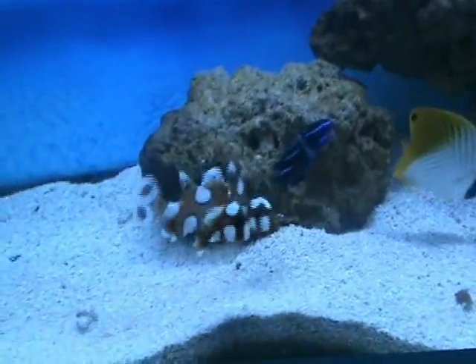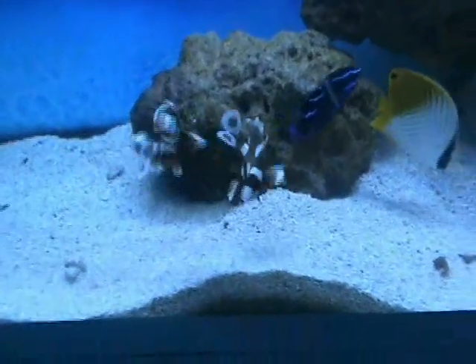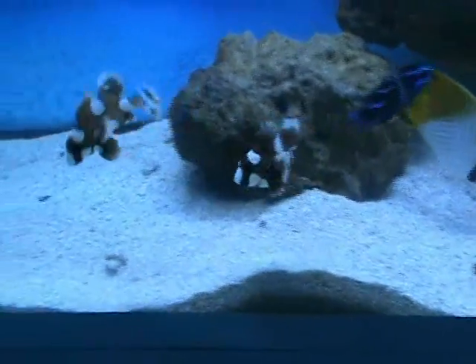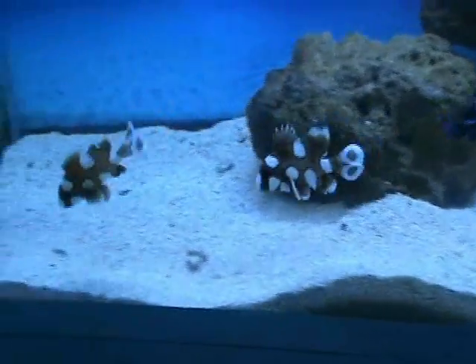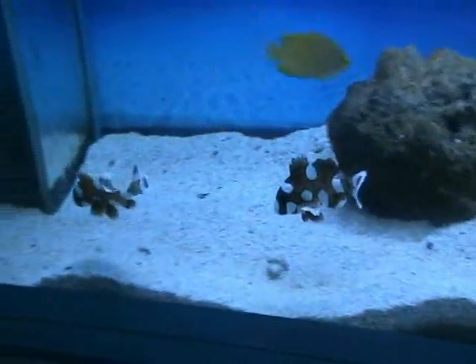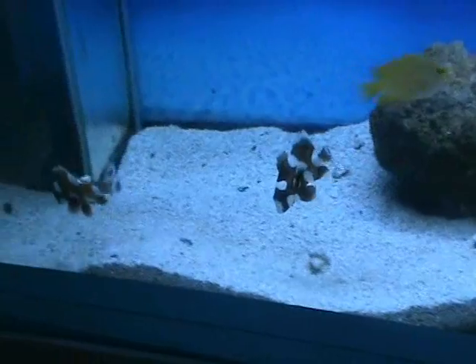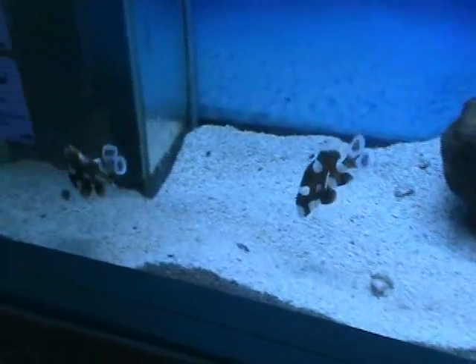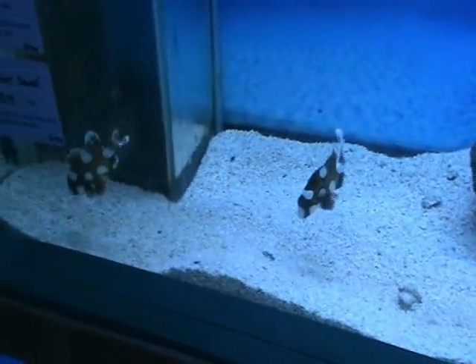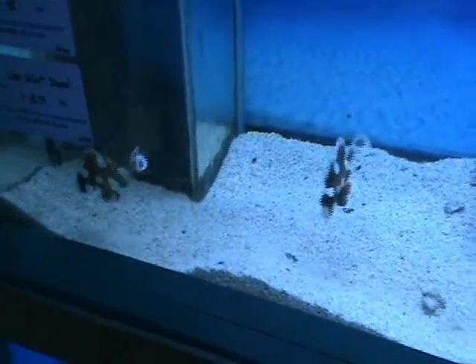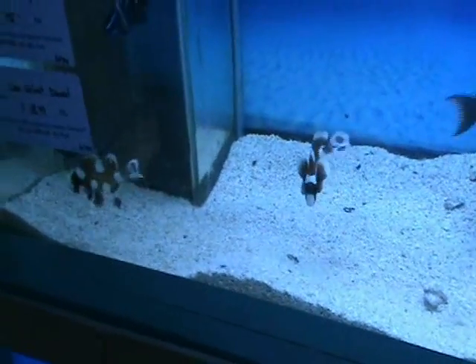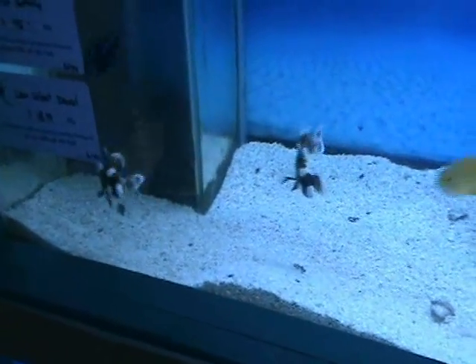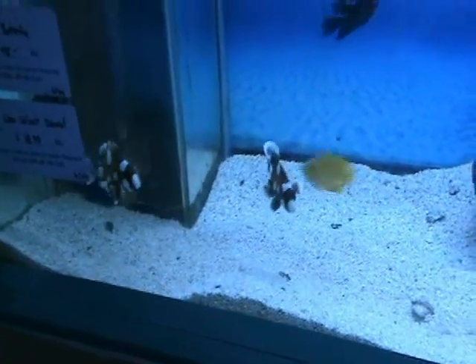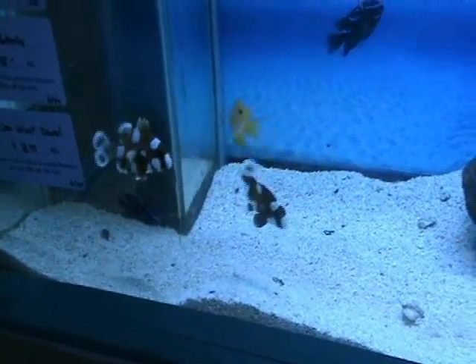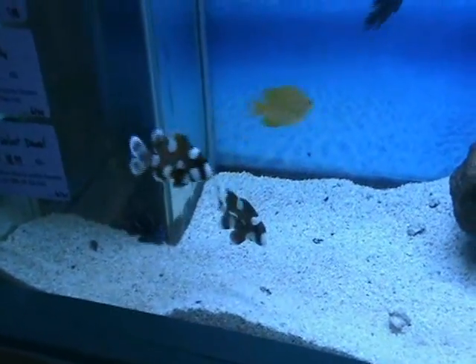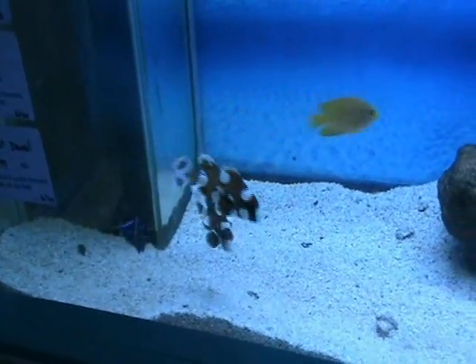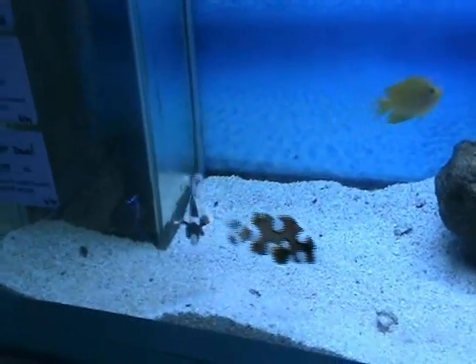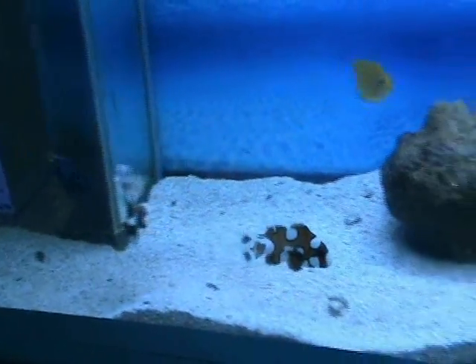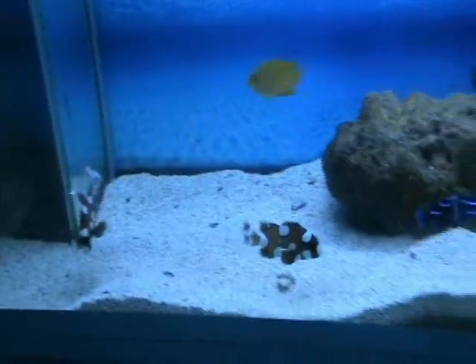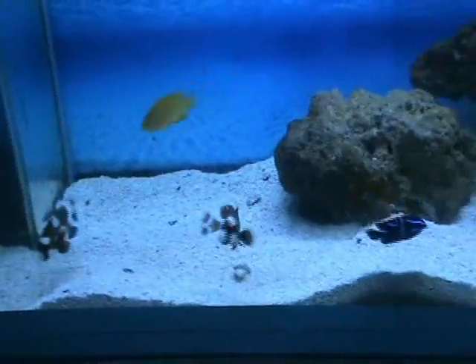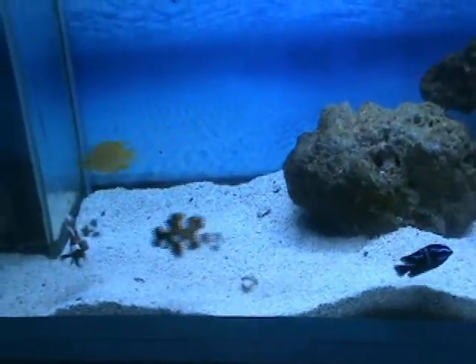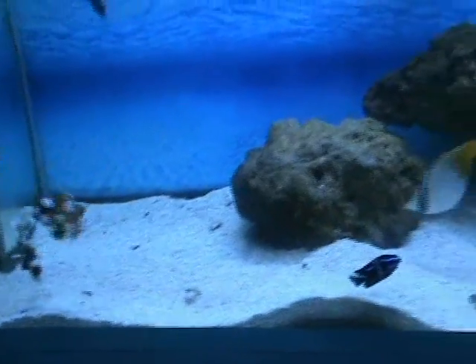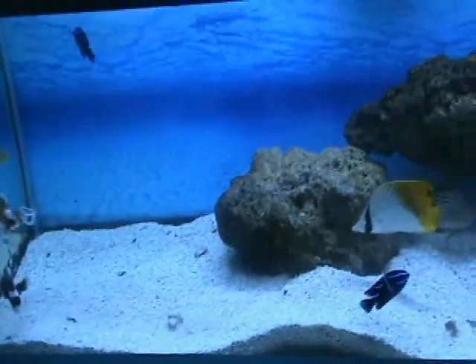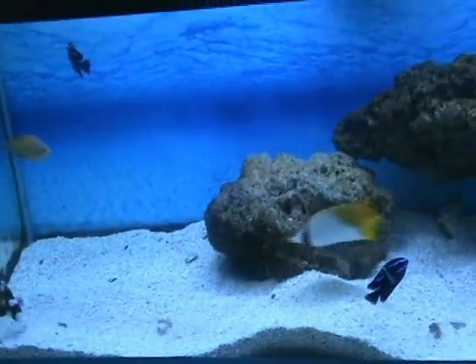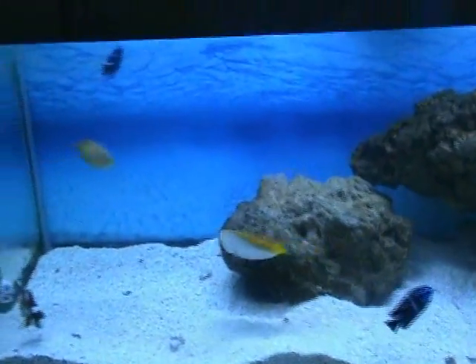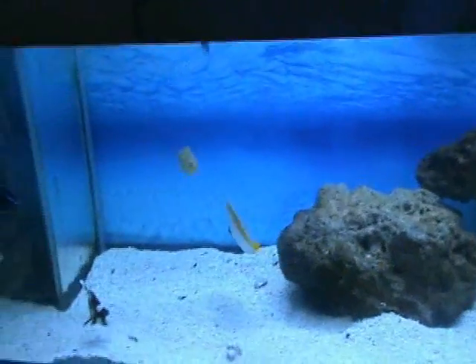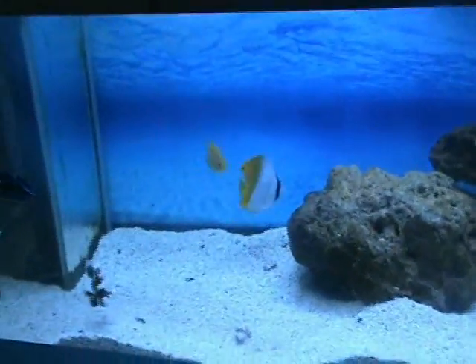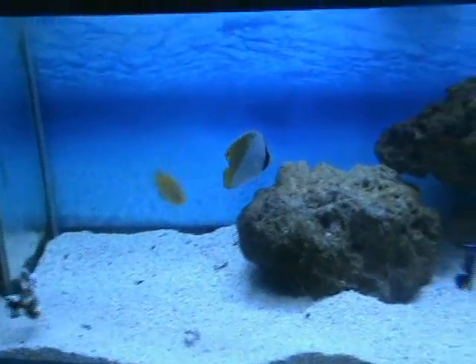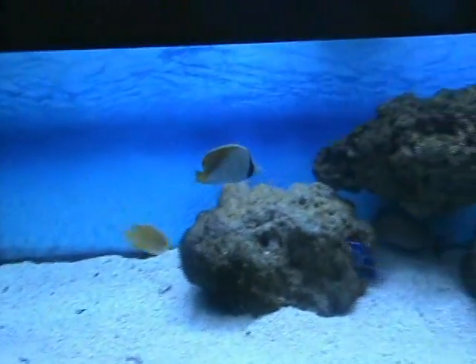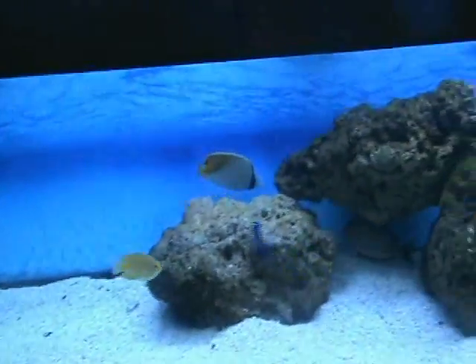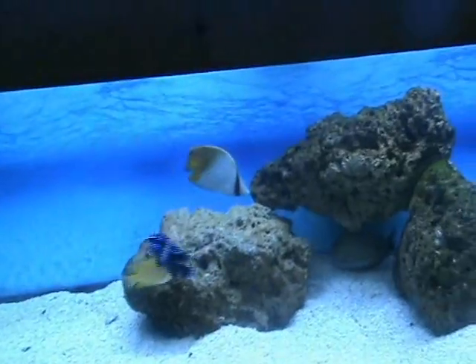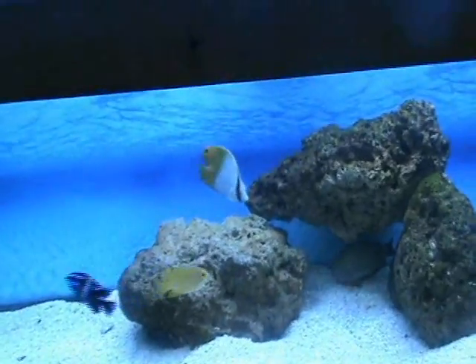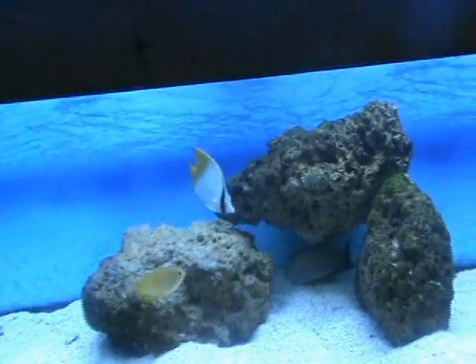Spotted sweetlips here — these guys are about three to three and a half inches. Good community fish but they get relatively large and are semi-aggressive. They'll eat smaller stuff they can fit in their mouth. They do well with a semi-aggressive tank with triggers and things like that, or a fish-only setup as long as there's nothing small enough to be eaten. And there's a nice auriga butterfly there — about four inches.